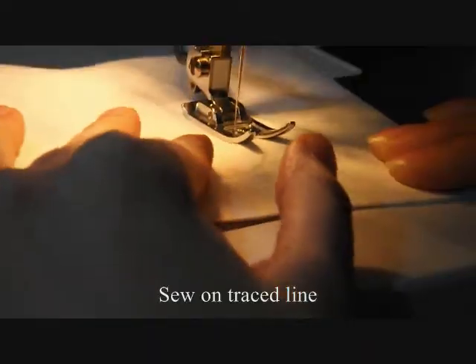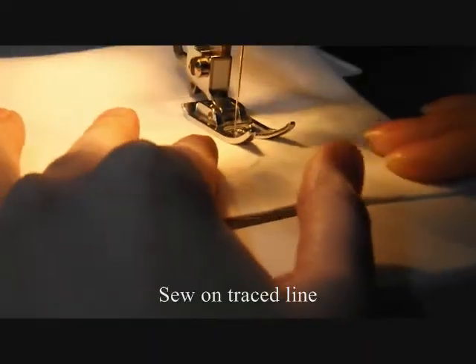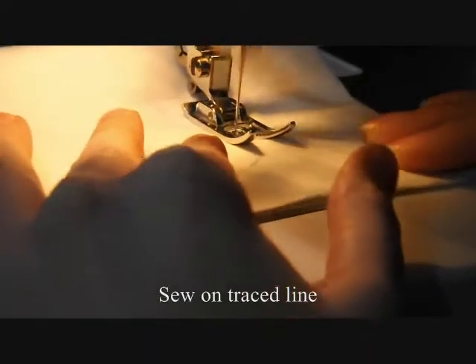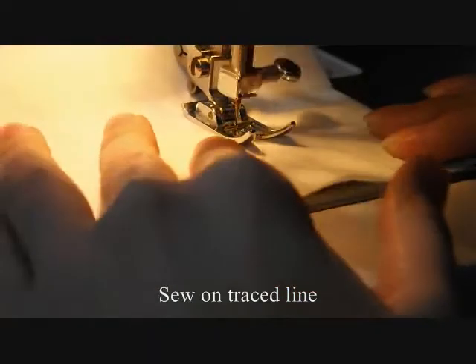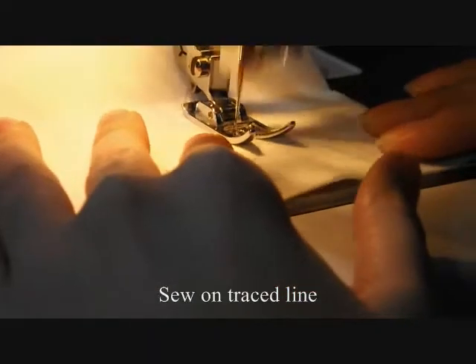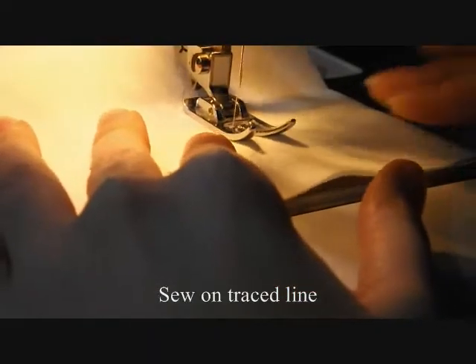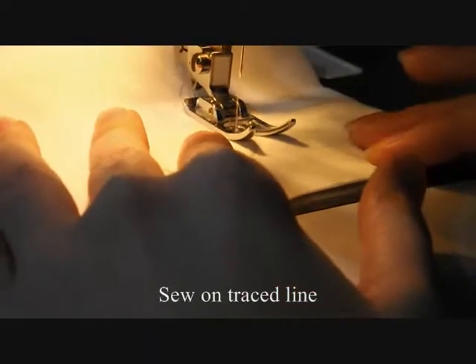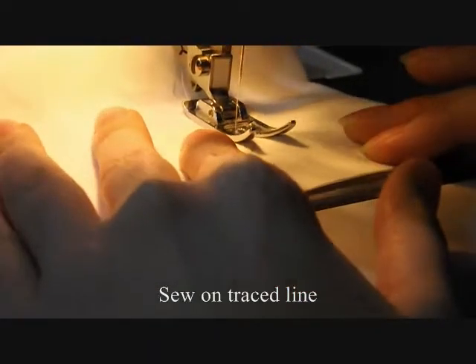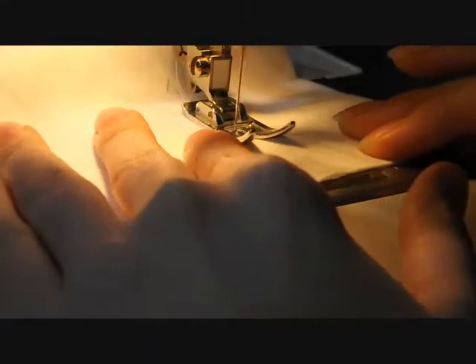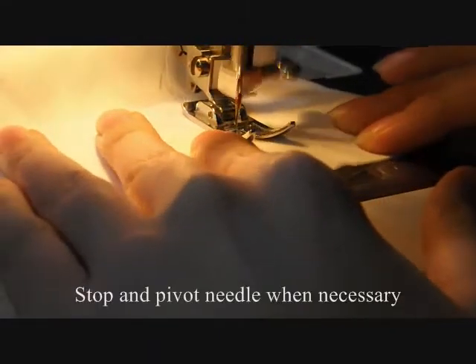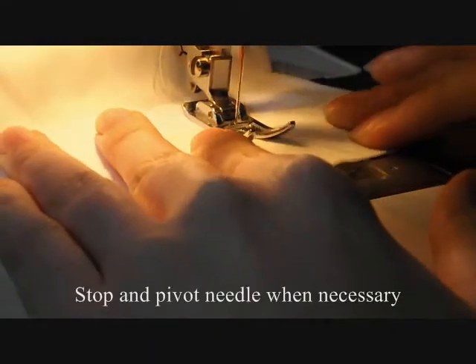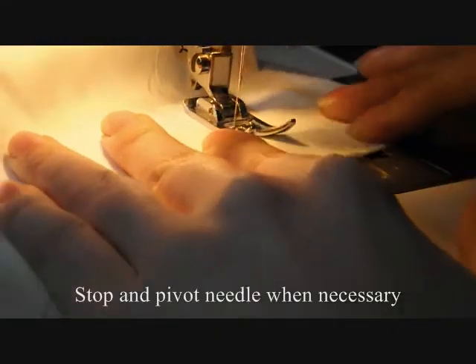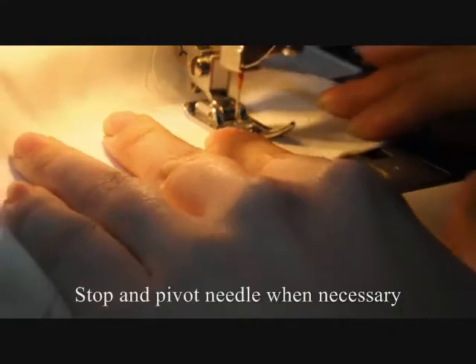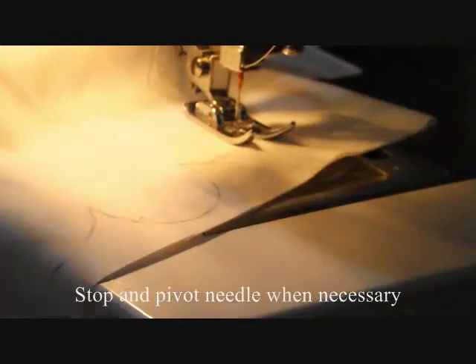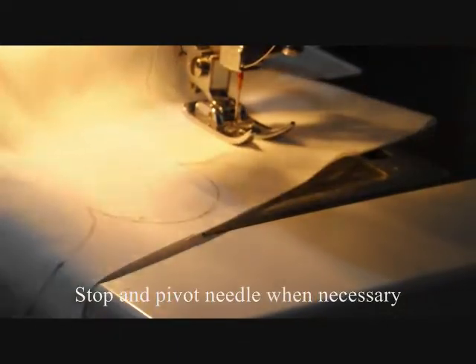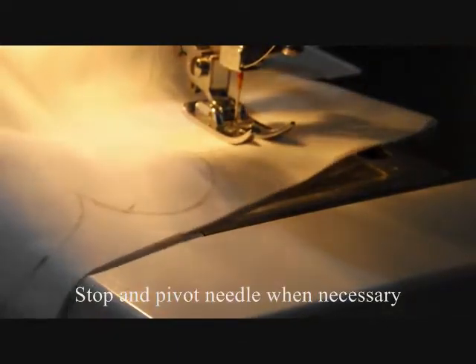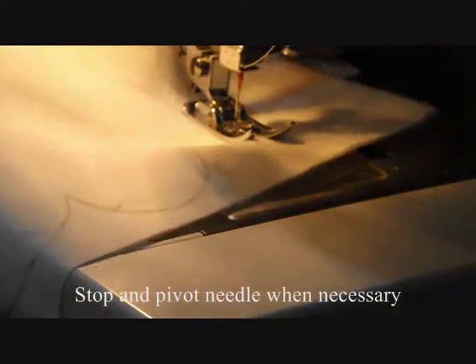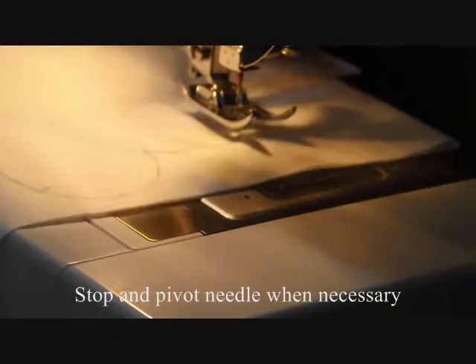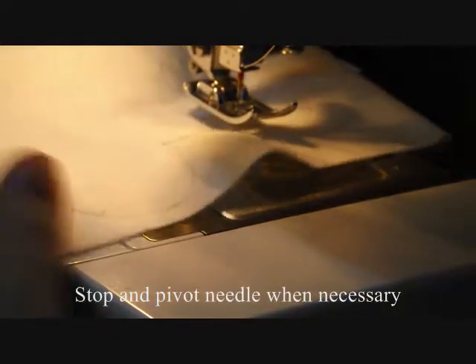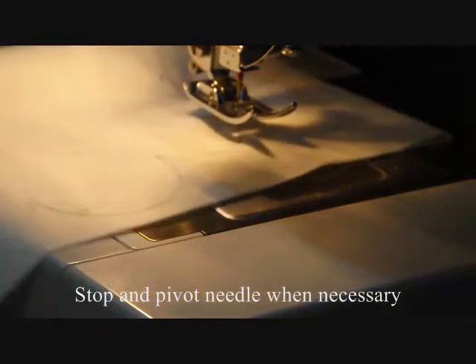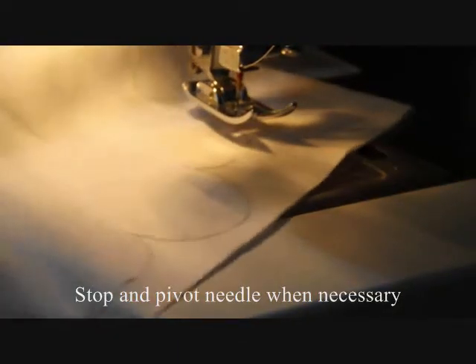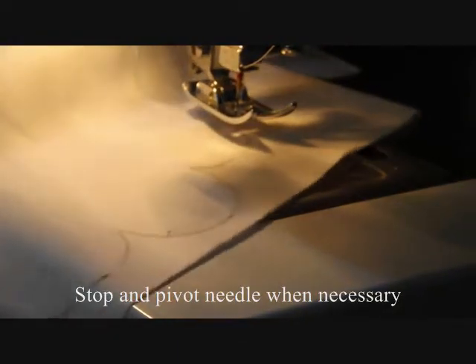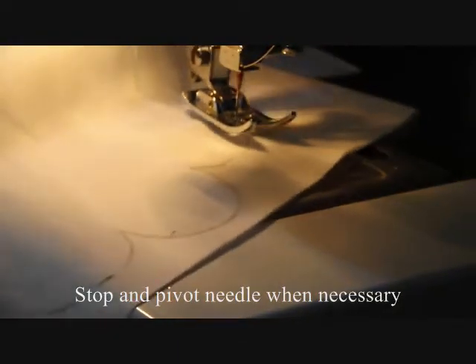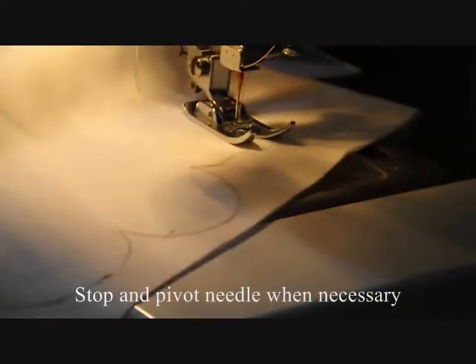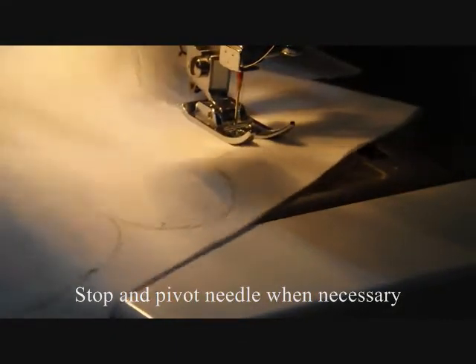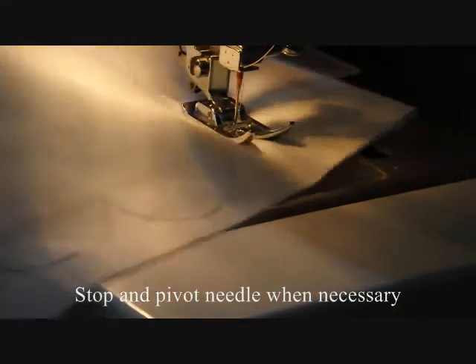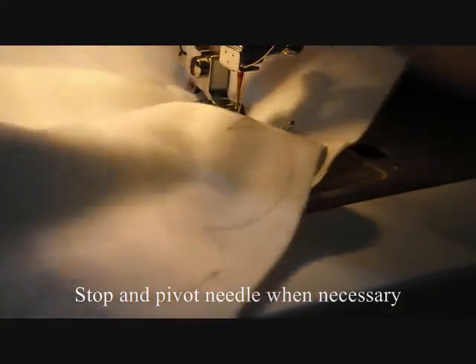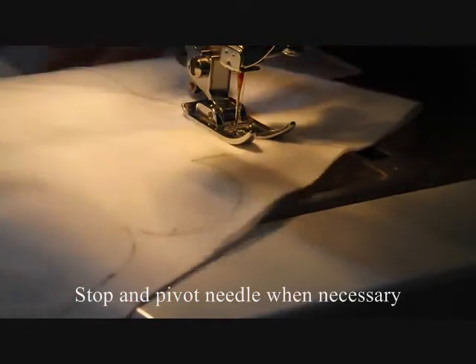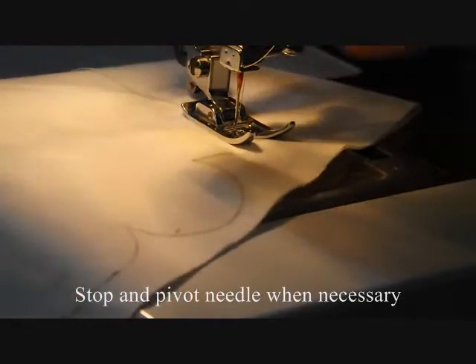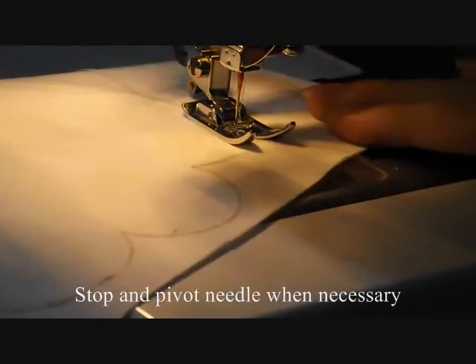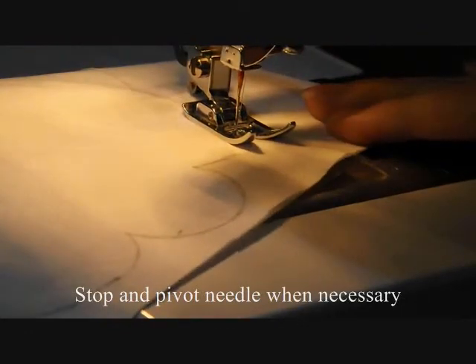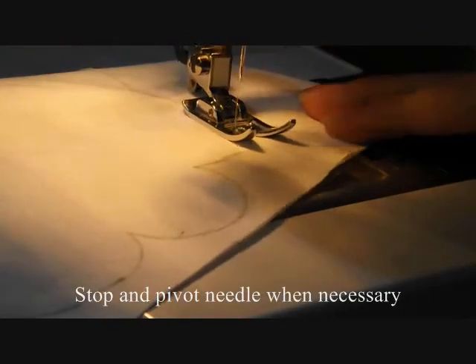Begin sewing on the line you just traced. Stop and pivot the needle when necessary. This is the most time consuming and probably the most annoying part about doing scallops.